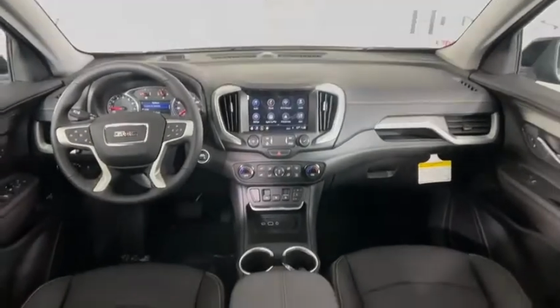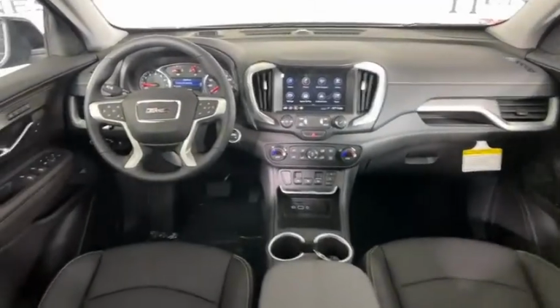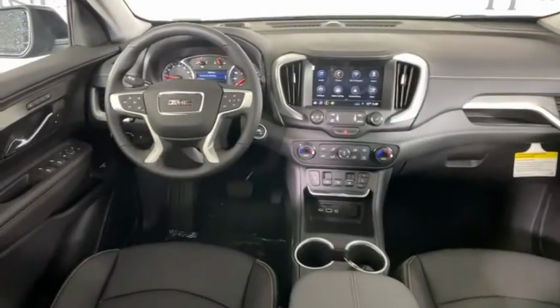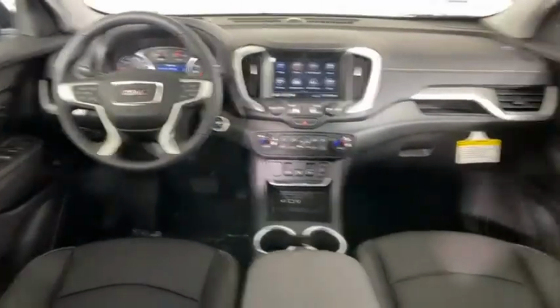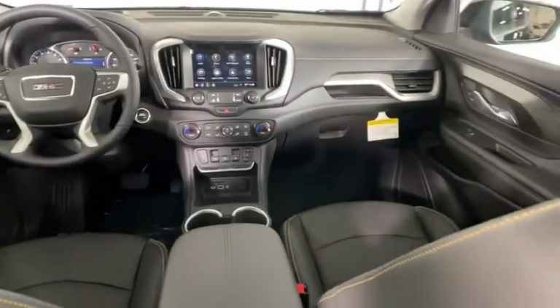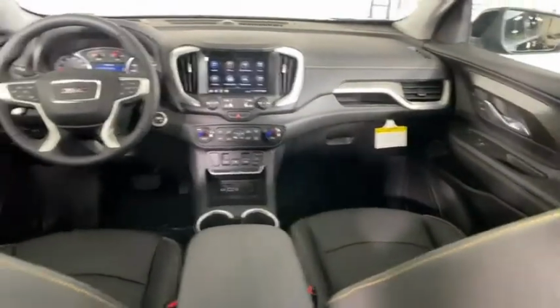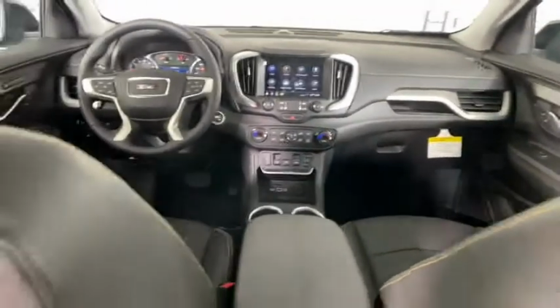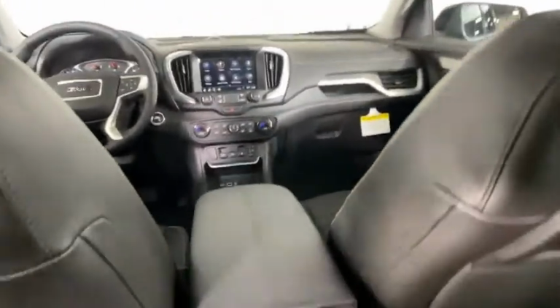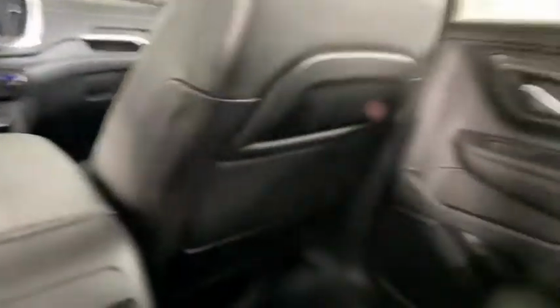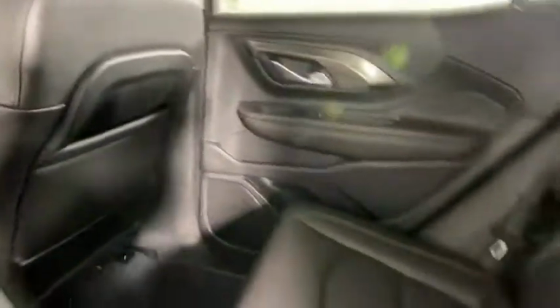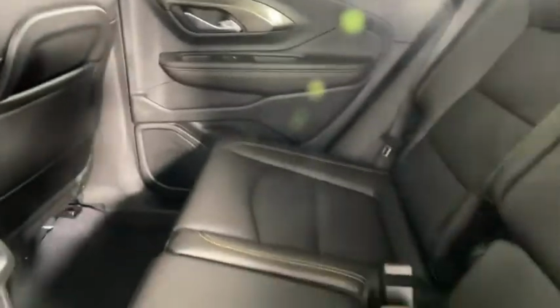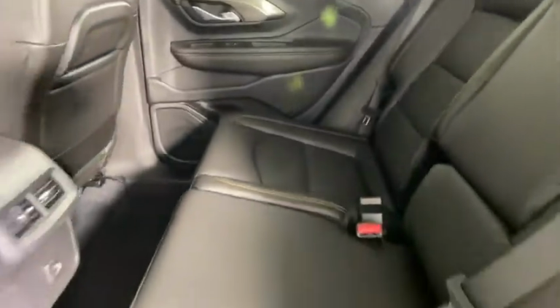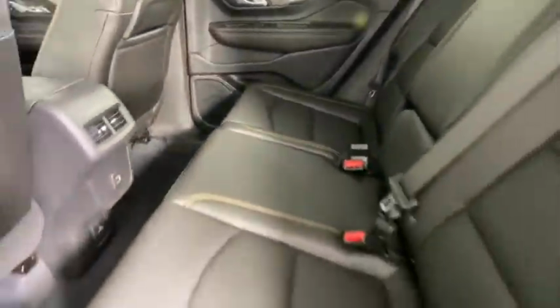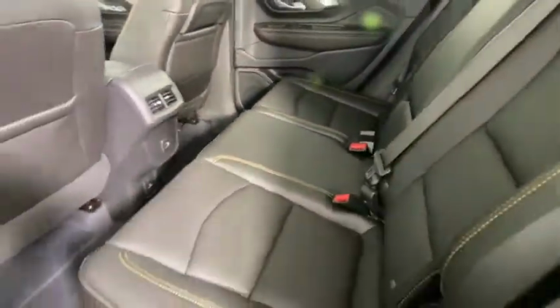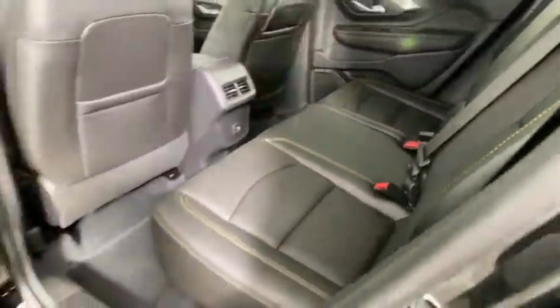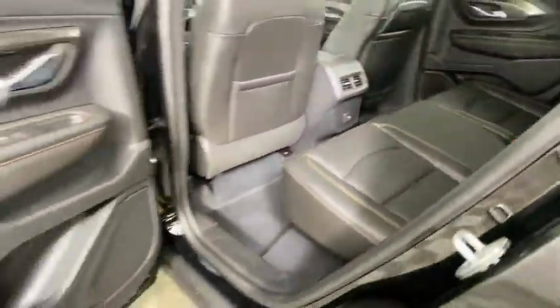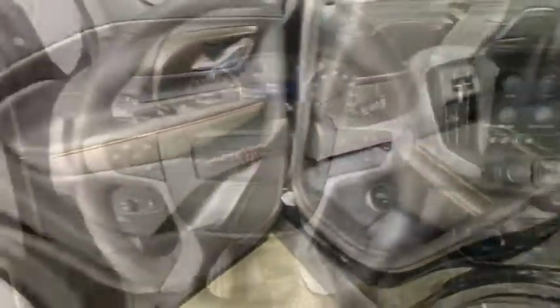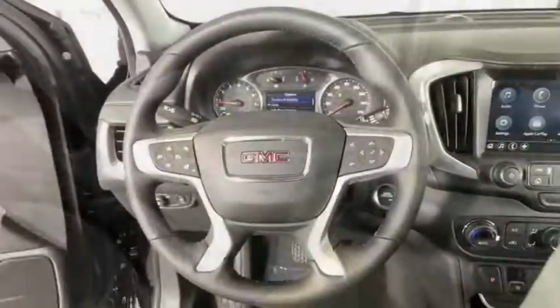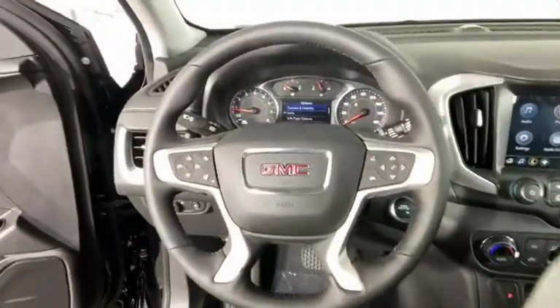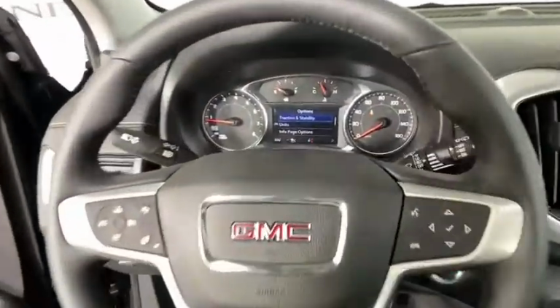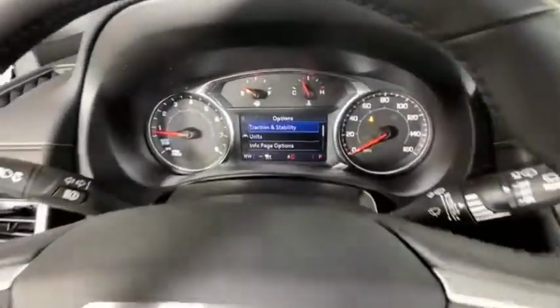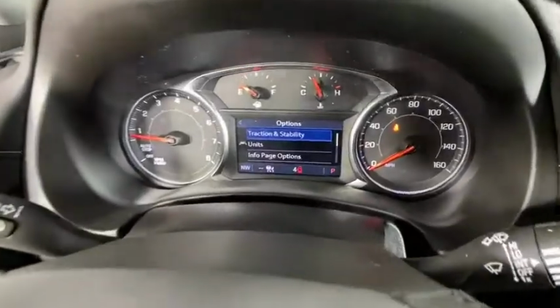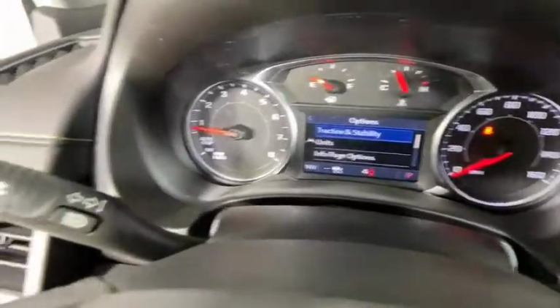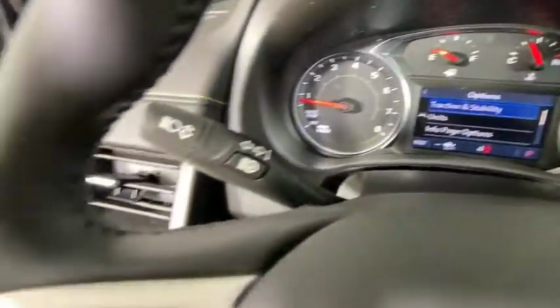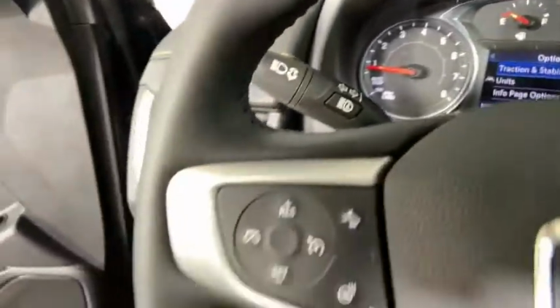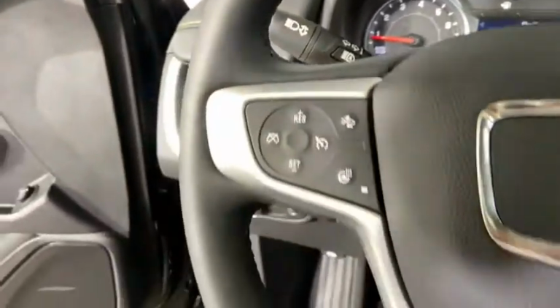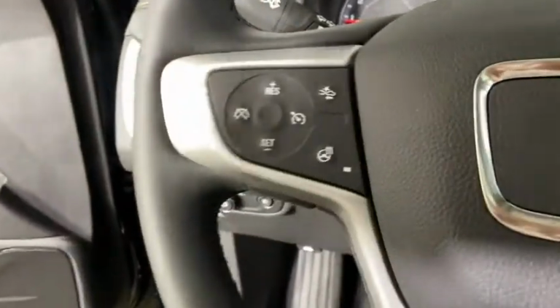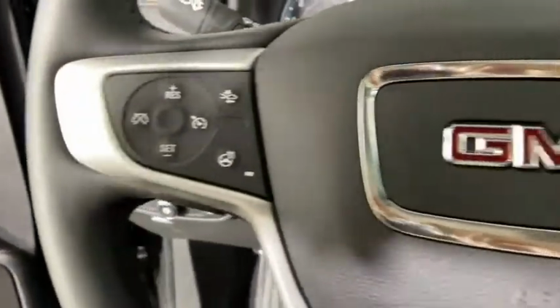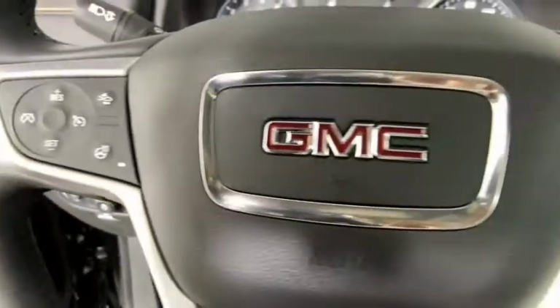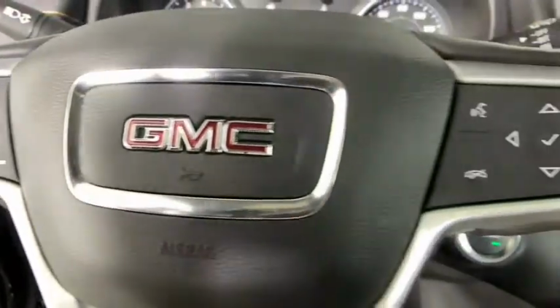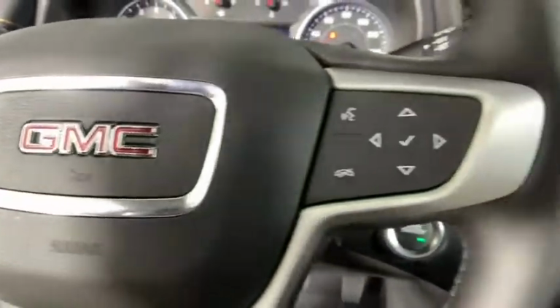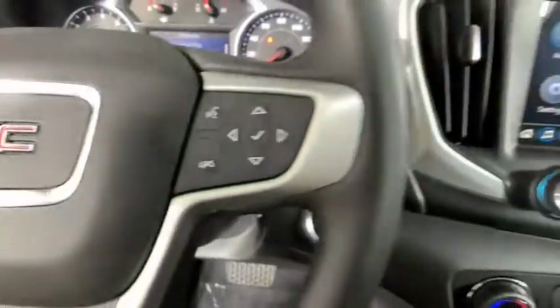Universal garage door opener, electronic stability control, compass, driver and front passenger heated seats, fog lights, heated front seats, heated steering wheel, trip computer, security system, rear window defroster, power windows, and brake assist.